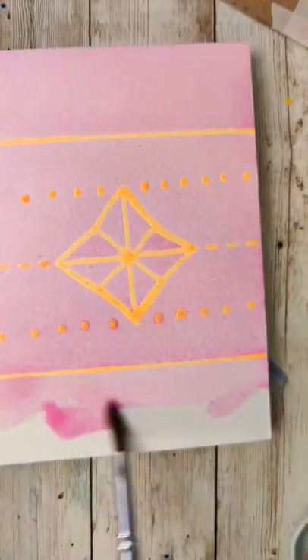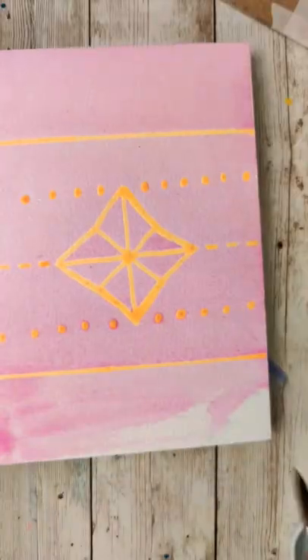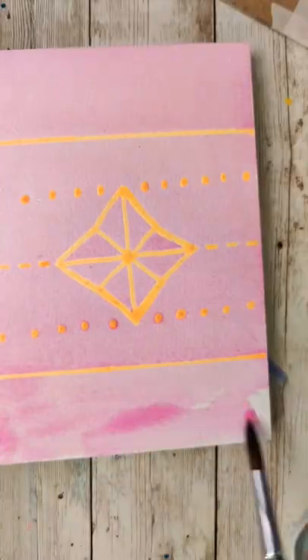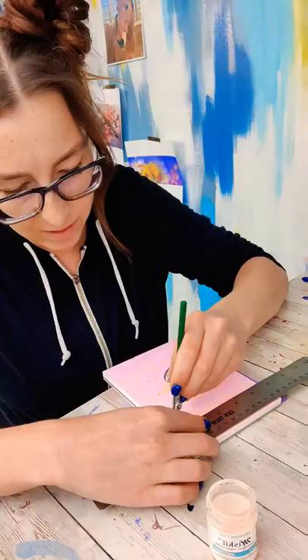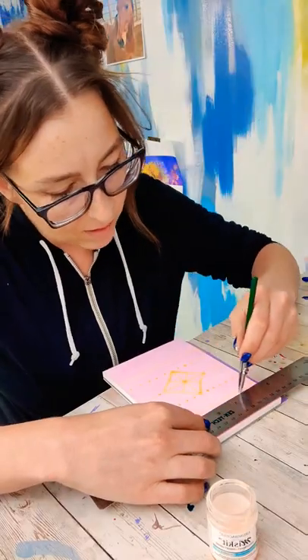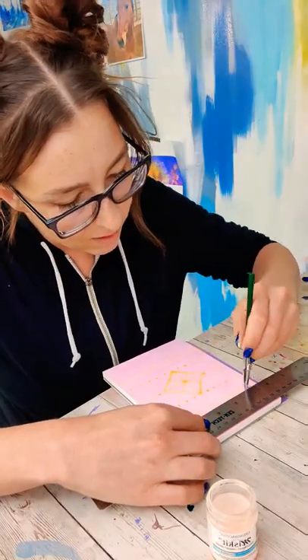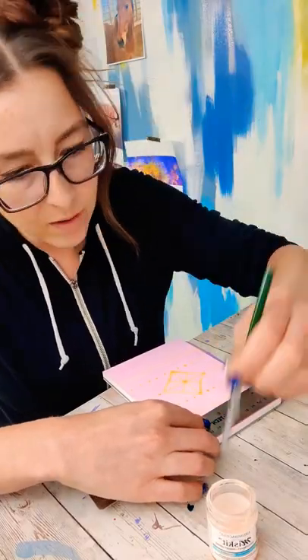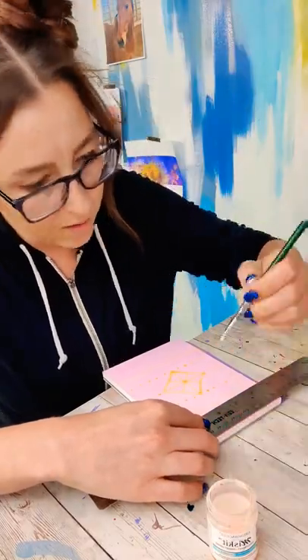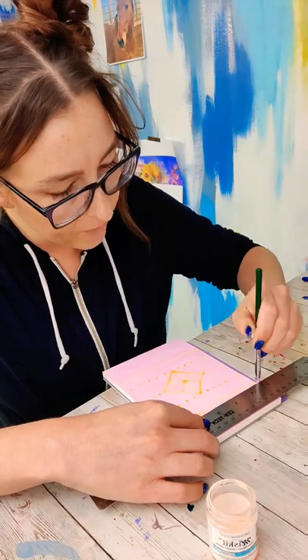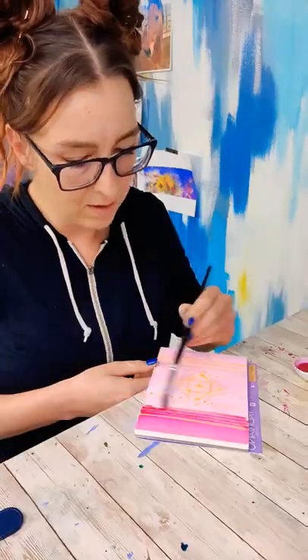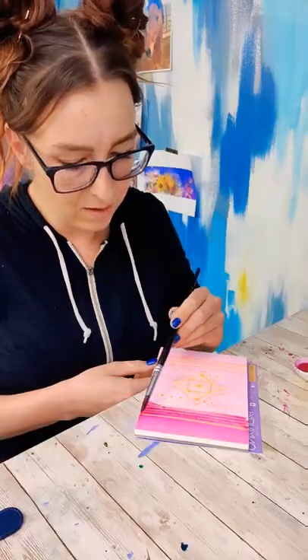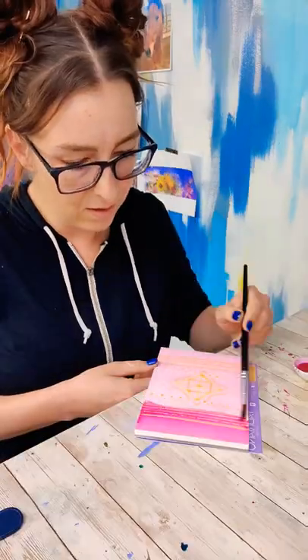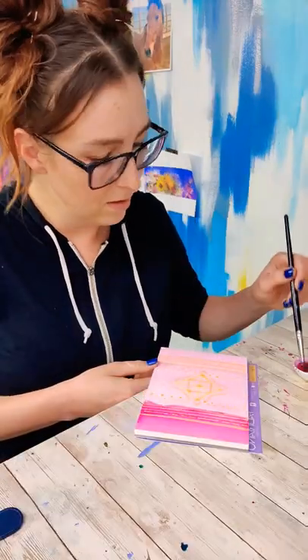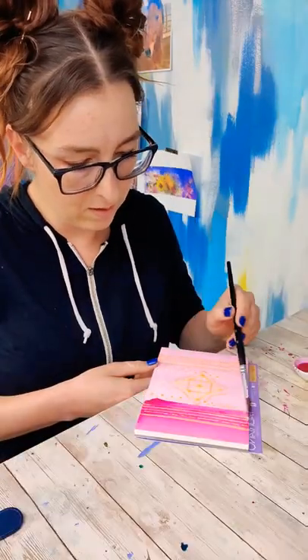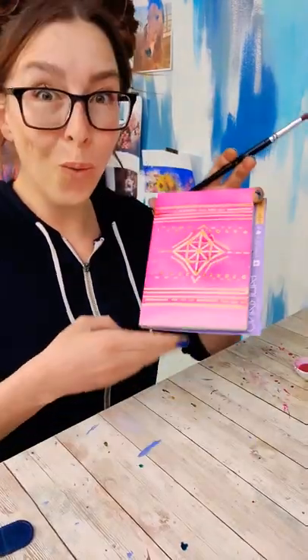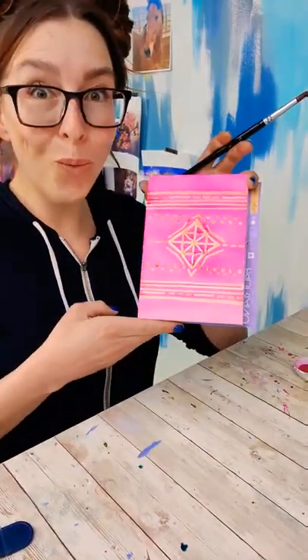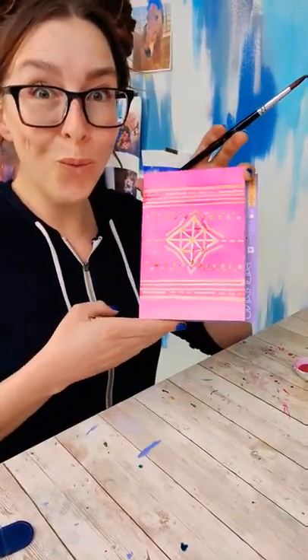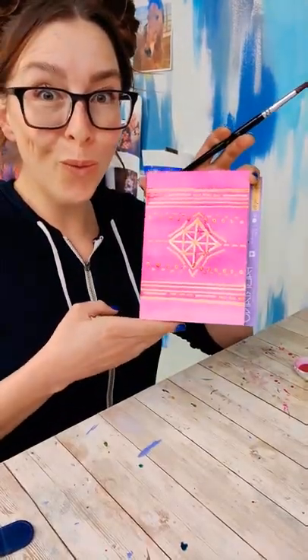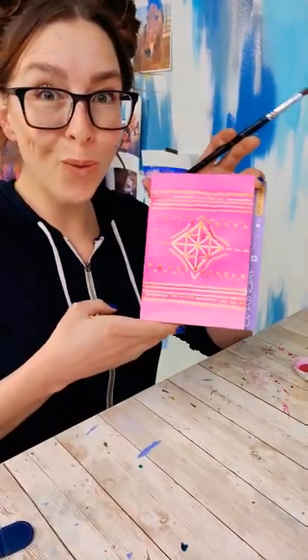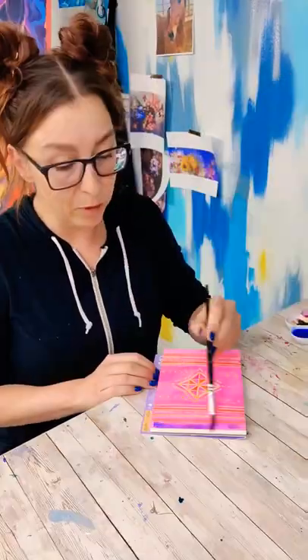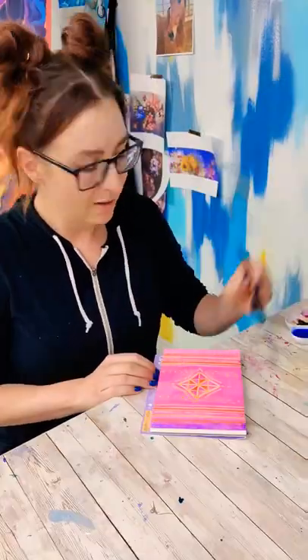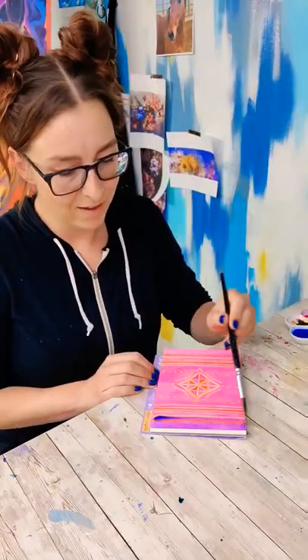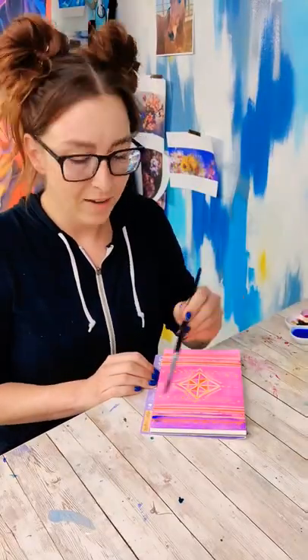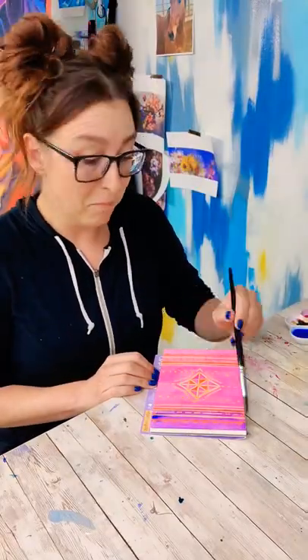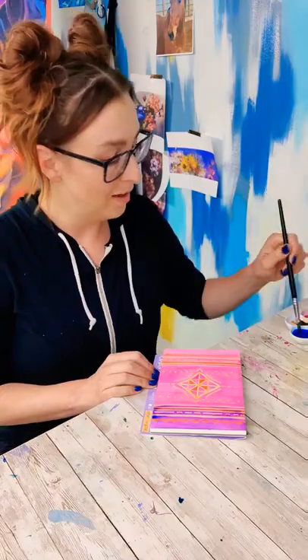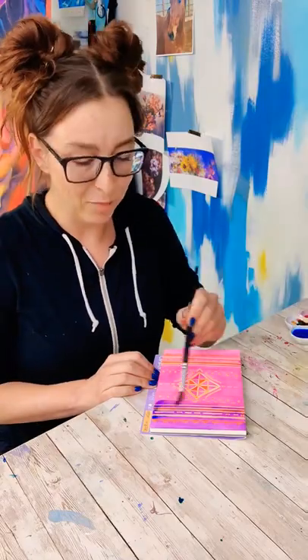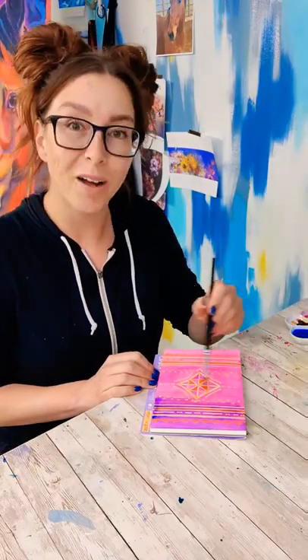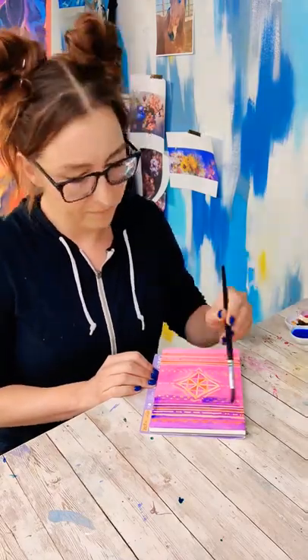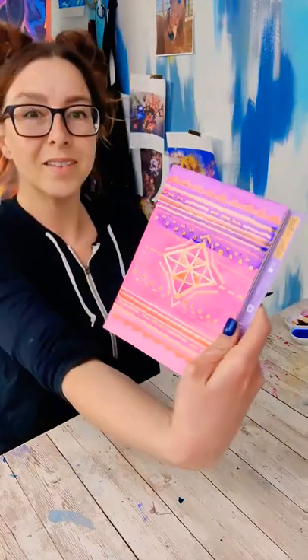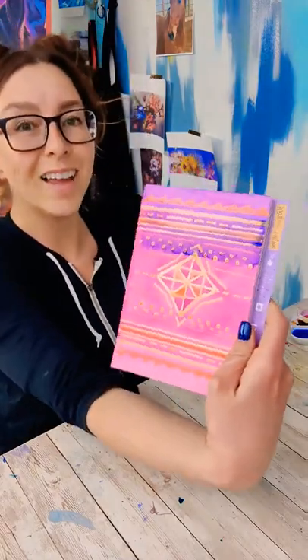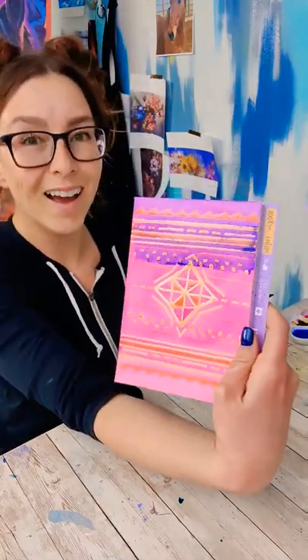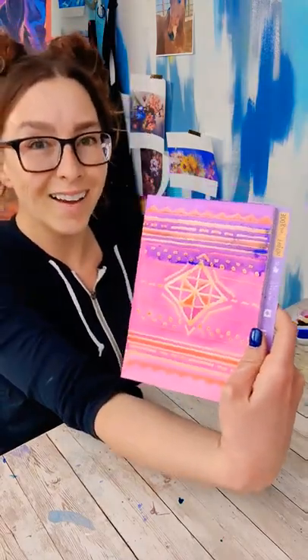Then it's just all about building these layers. You're going to put the color down, let it dry, add masking fluid, let that dry, put more color down, add more masking fluid — until you're happy.